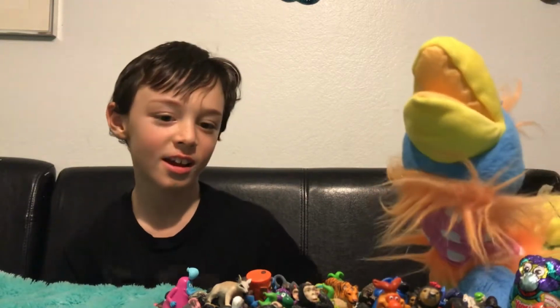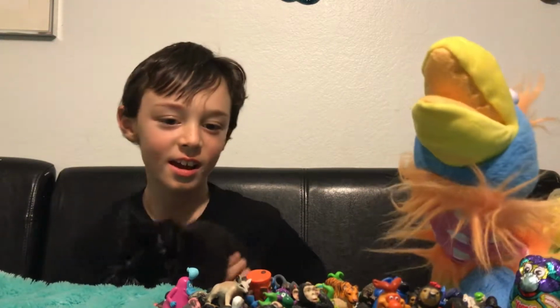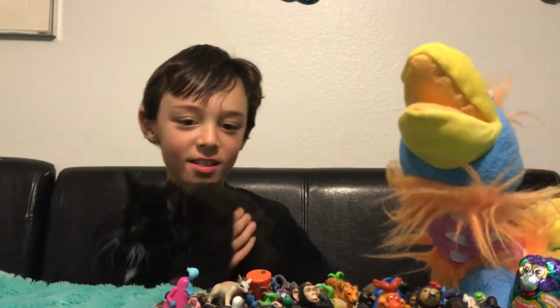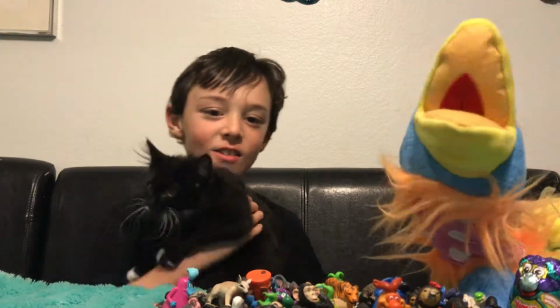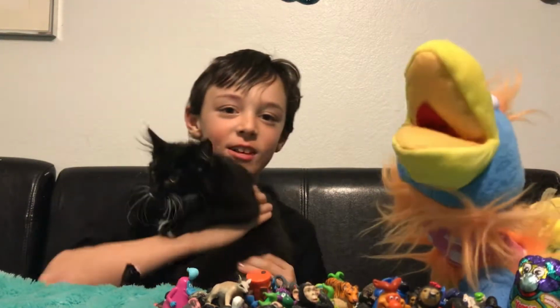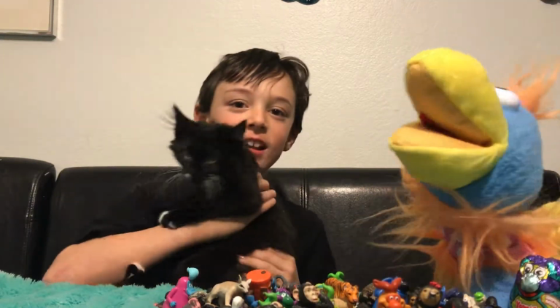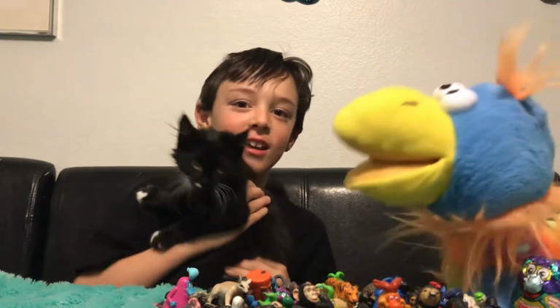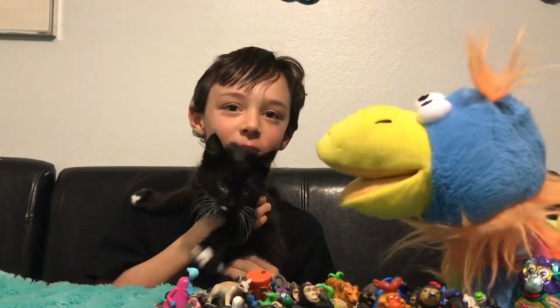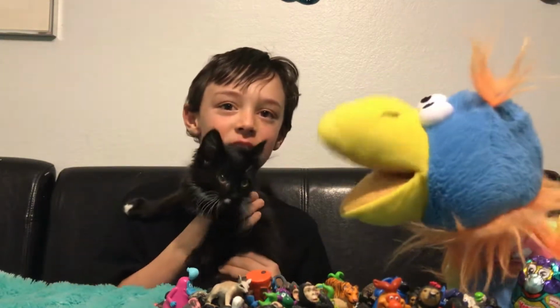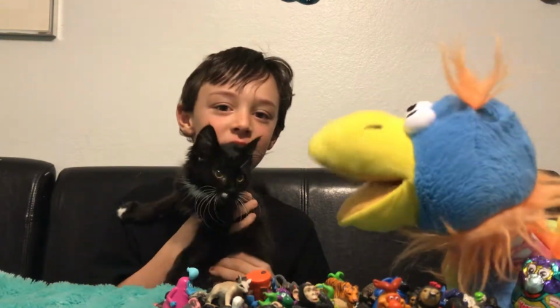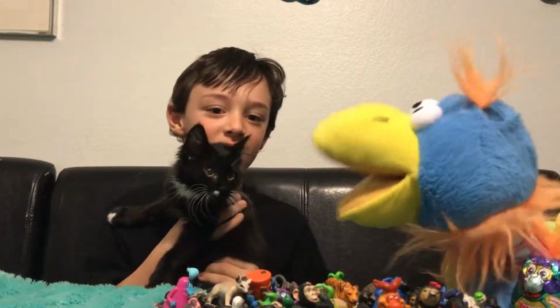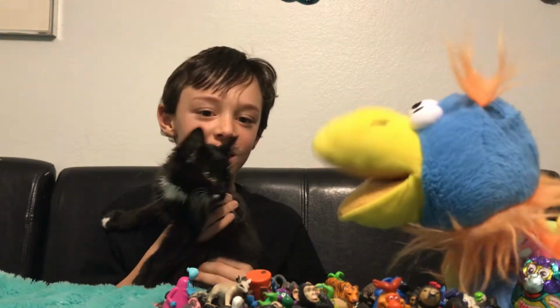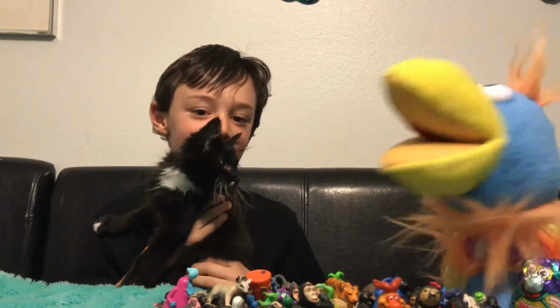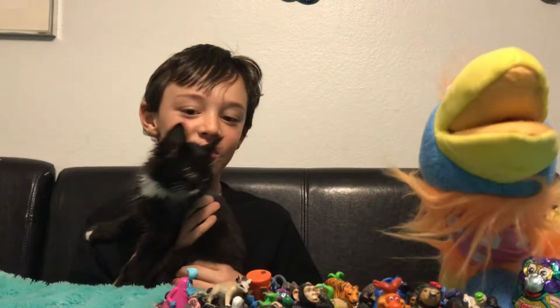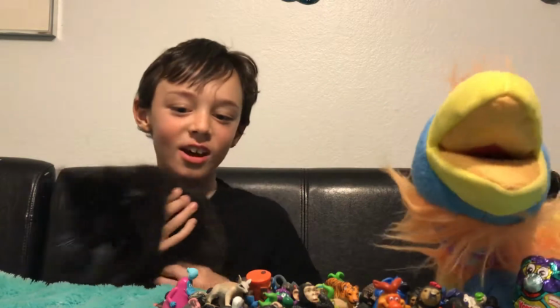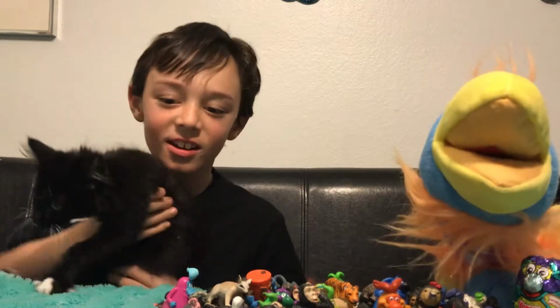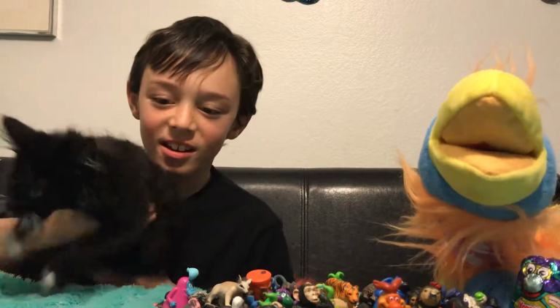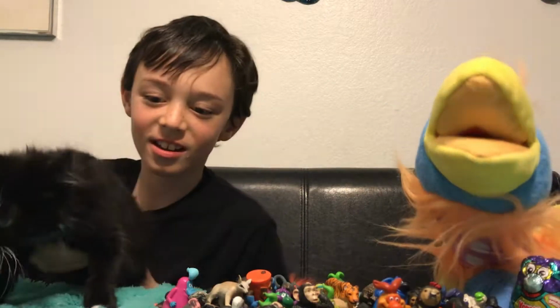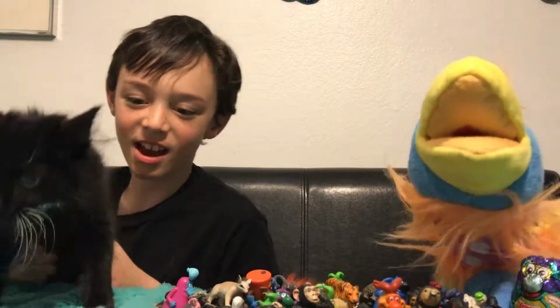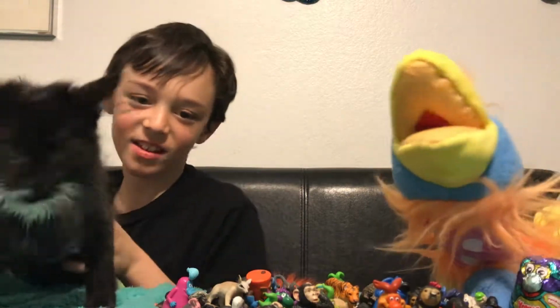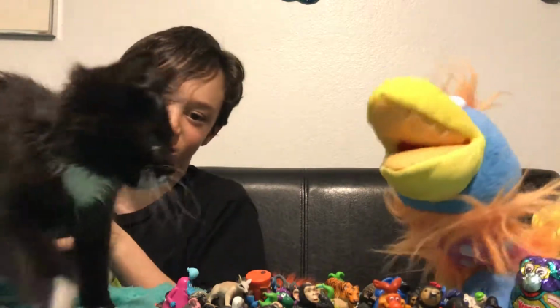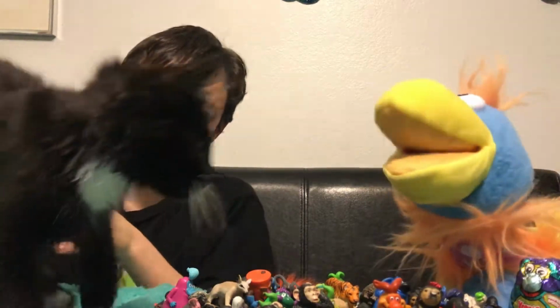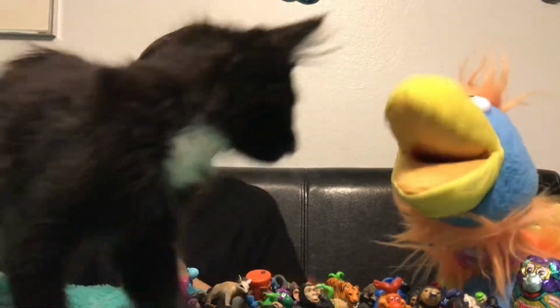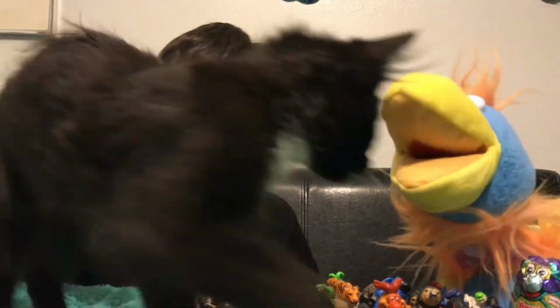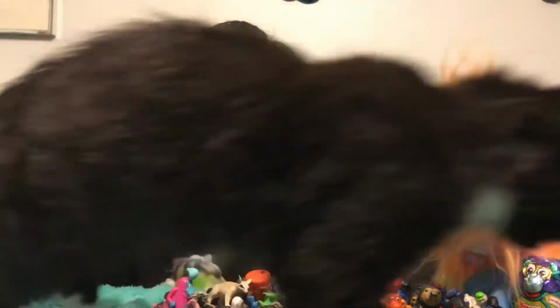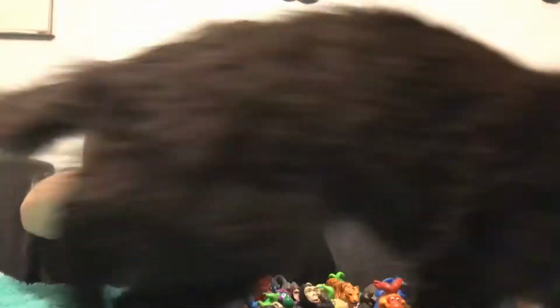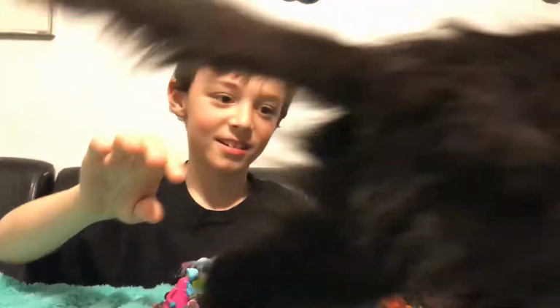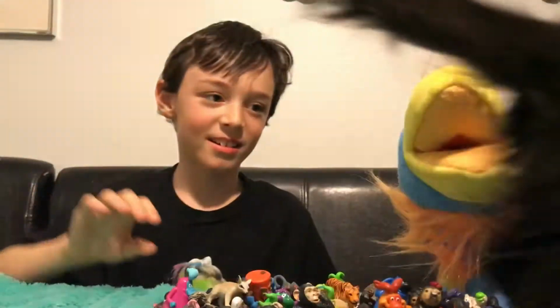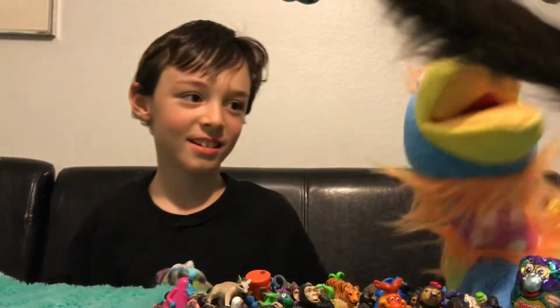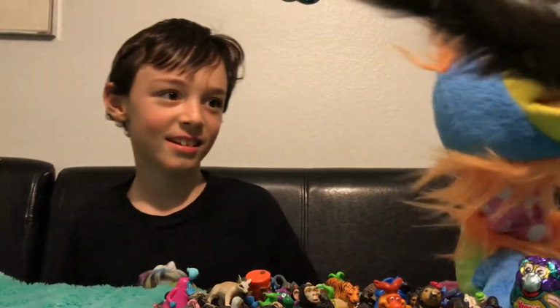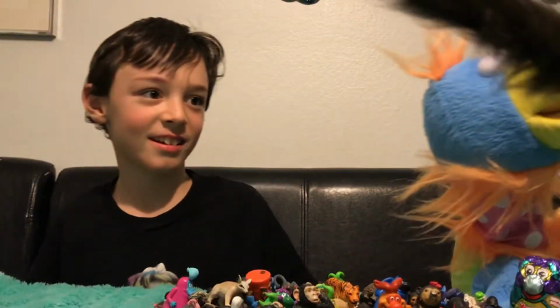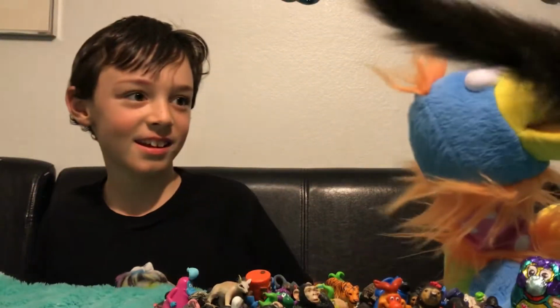And this is our new kitty. Hi, kitty. This is Luna. I'm going to pet you. Come here, kitty.